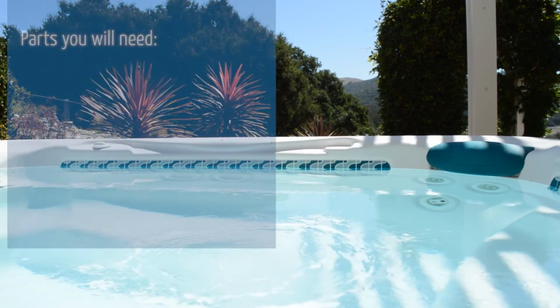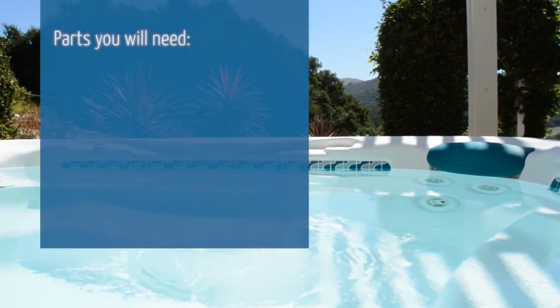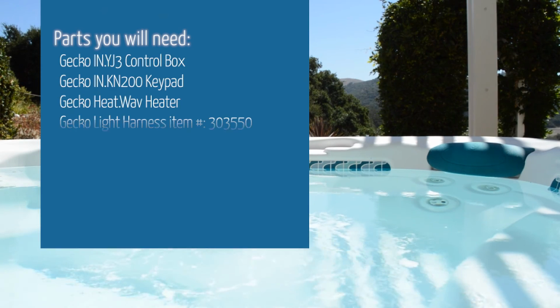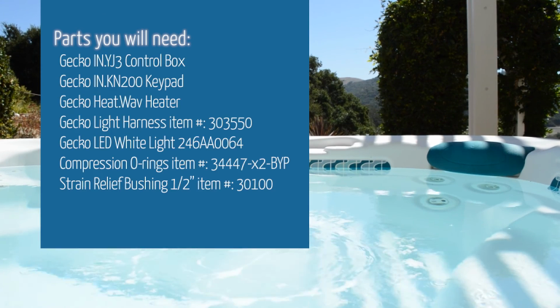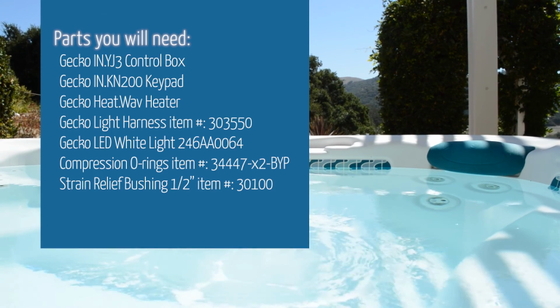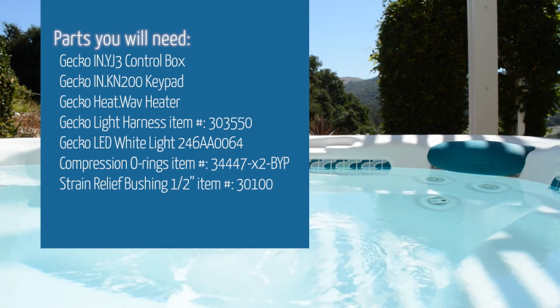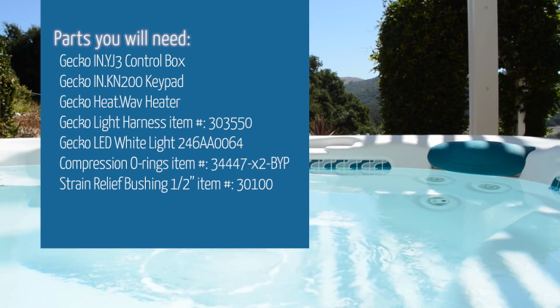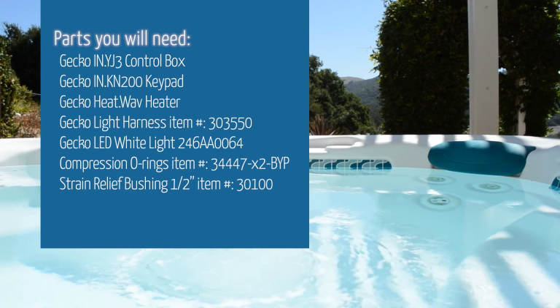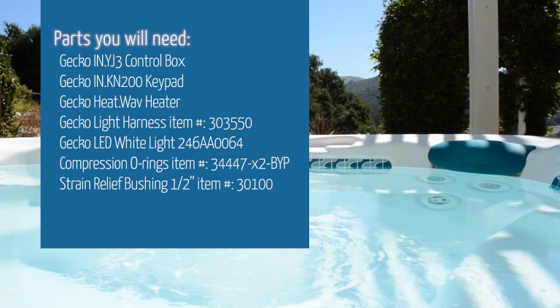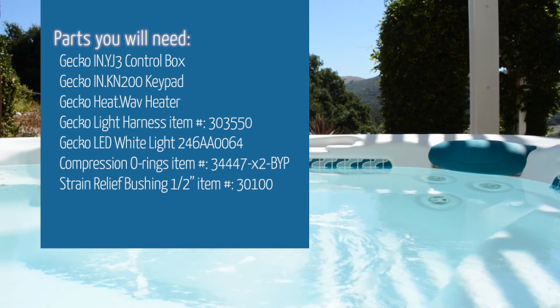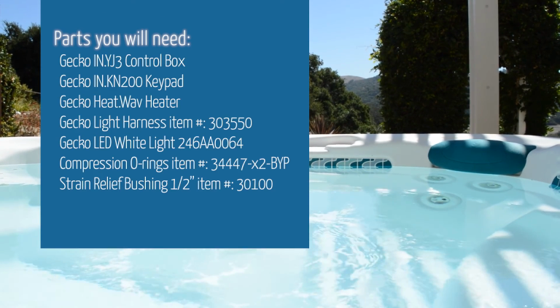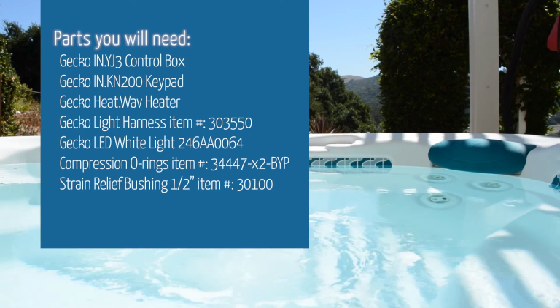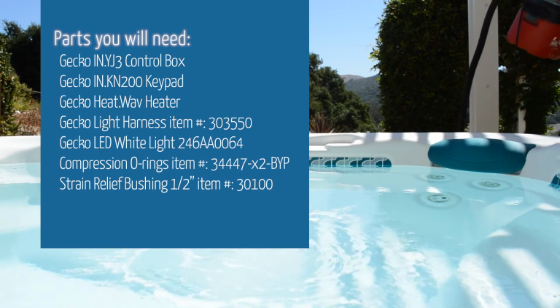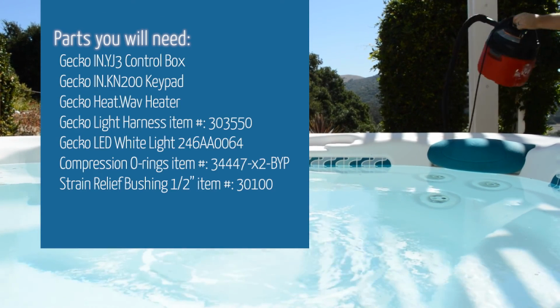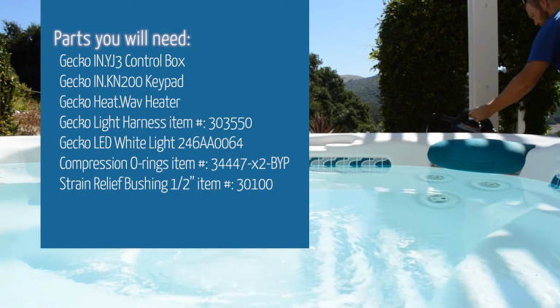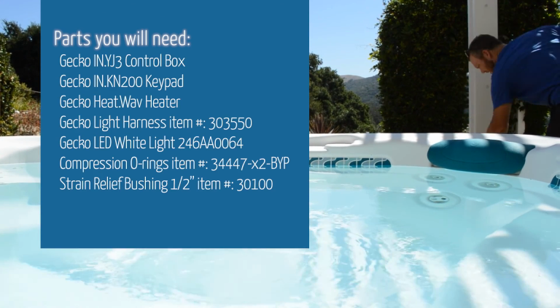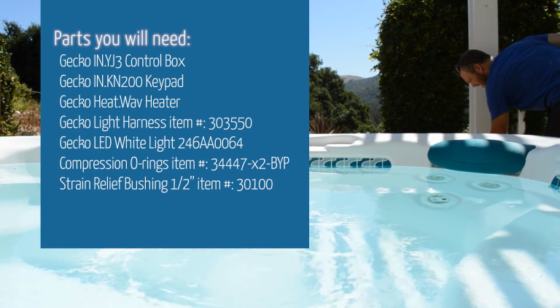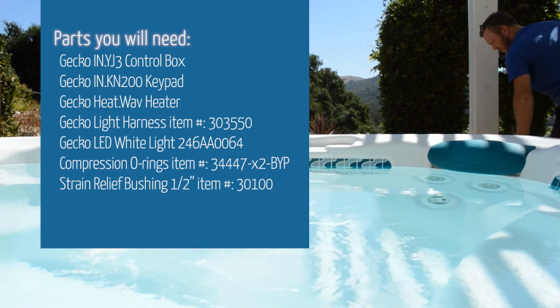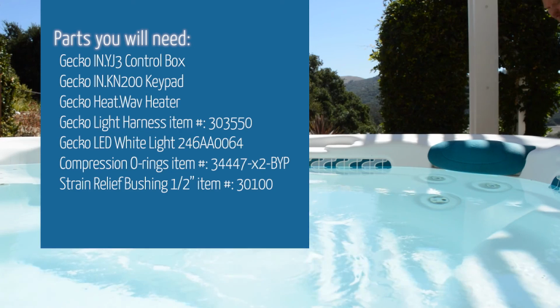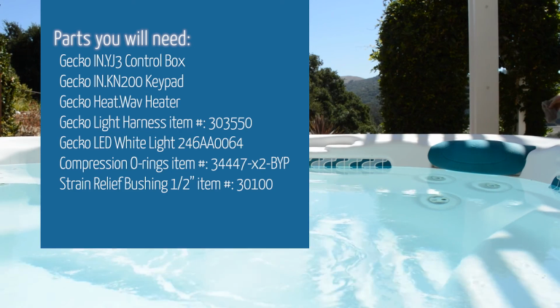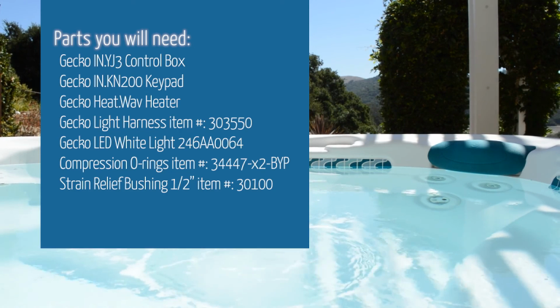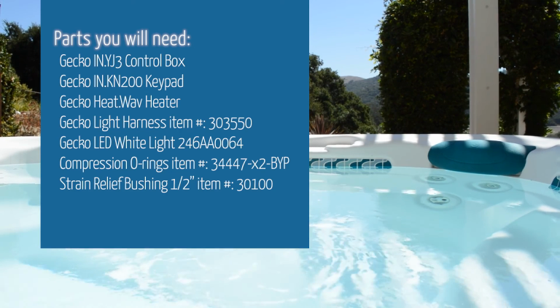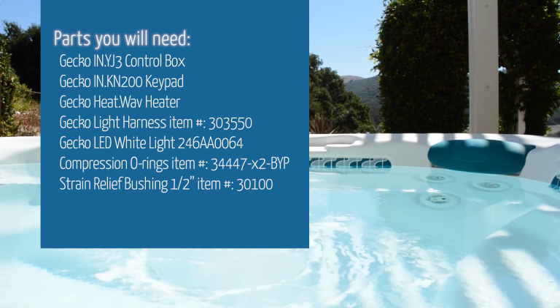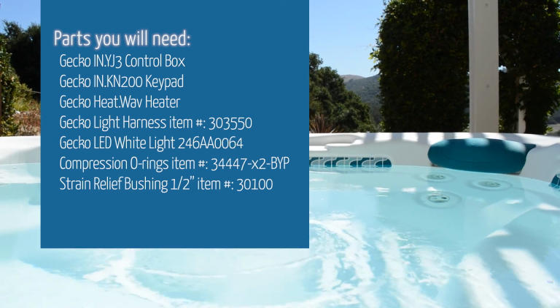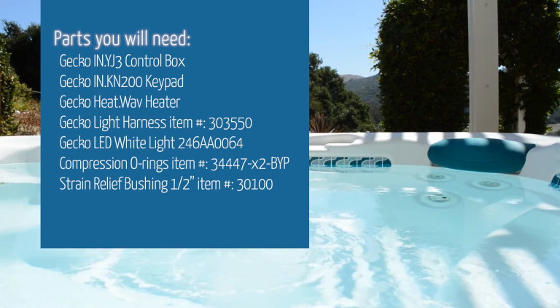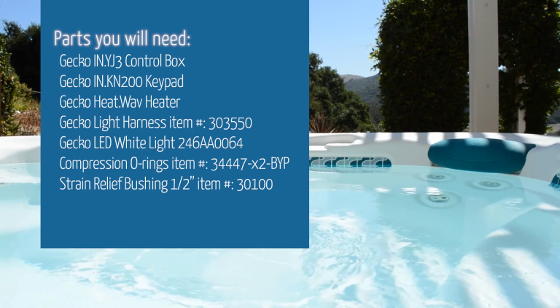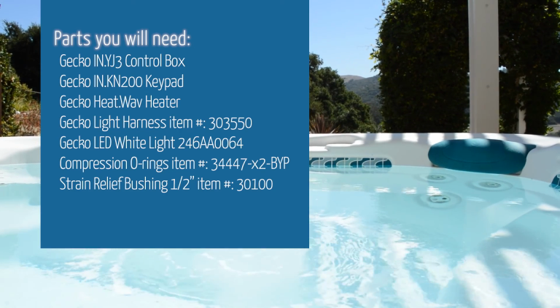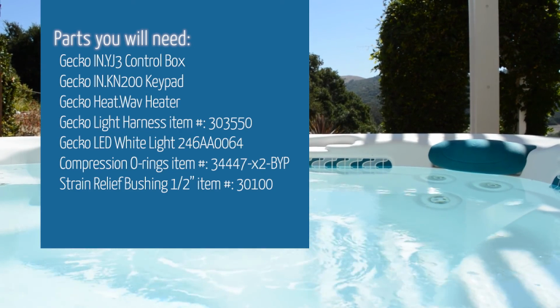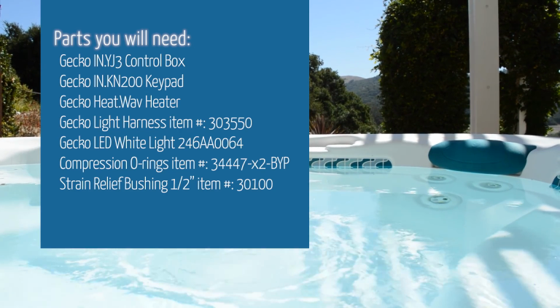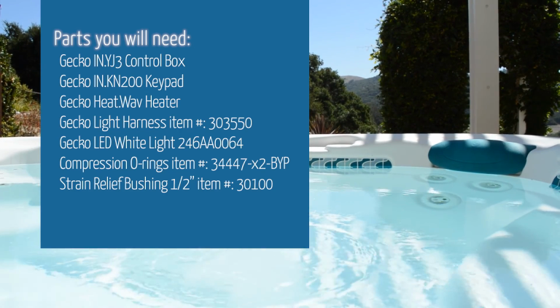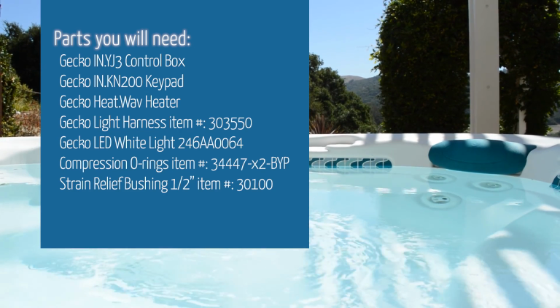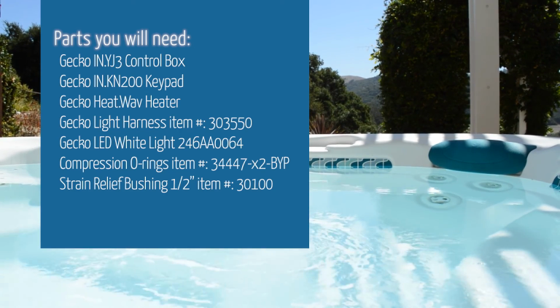Parts you will need: Gekko YJ3 control box, Gekko keypad, Gekko heatwave heater, Gekko light harness, Gekko LED light, compression o-rings, and strain relief bushing.